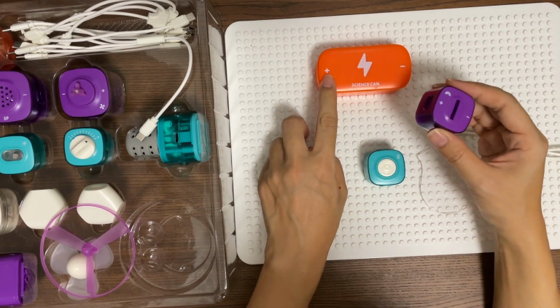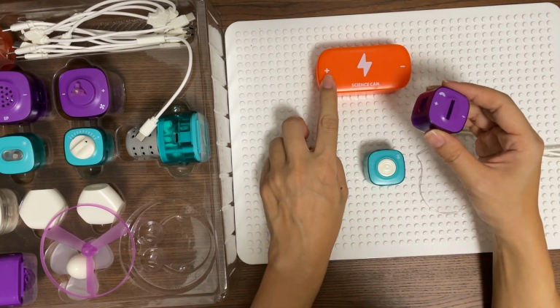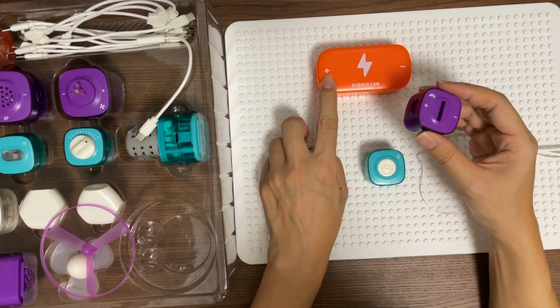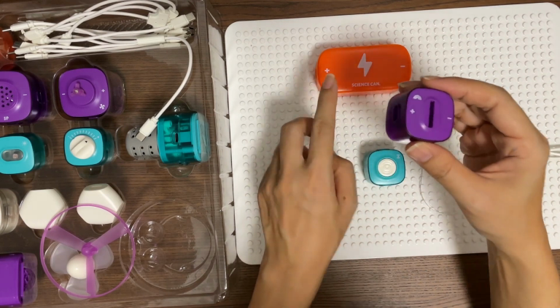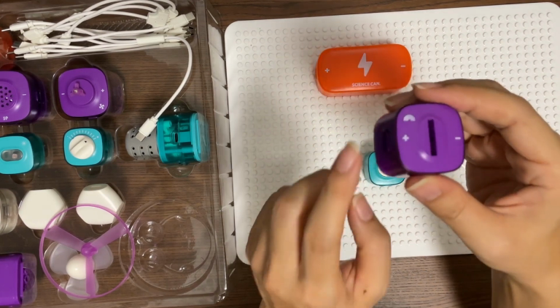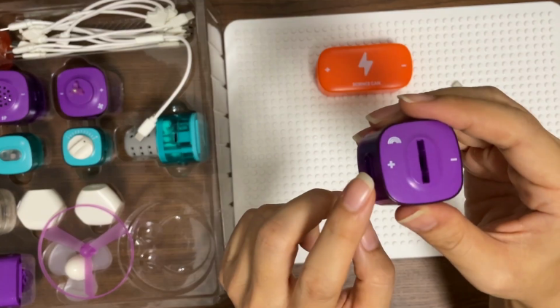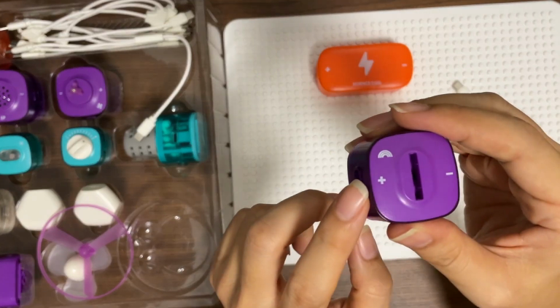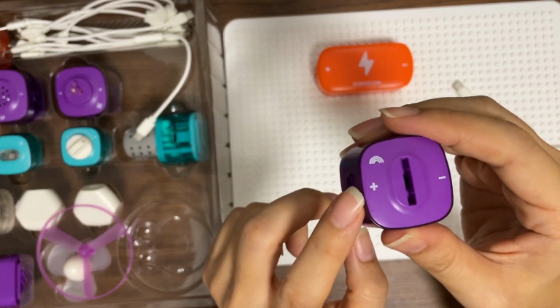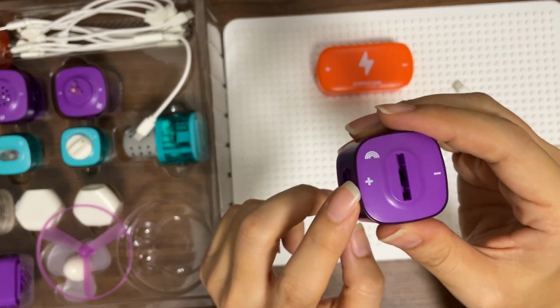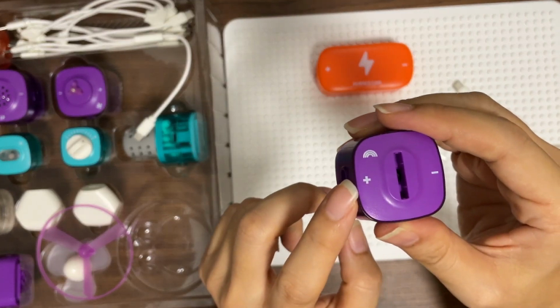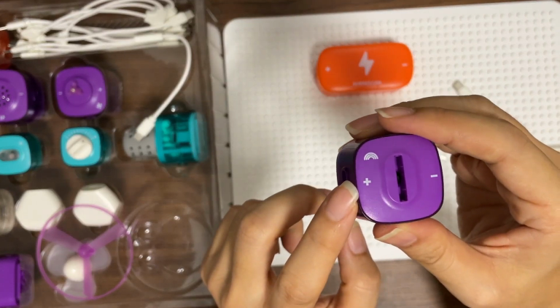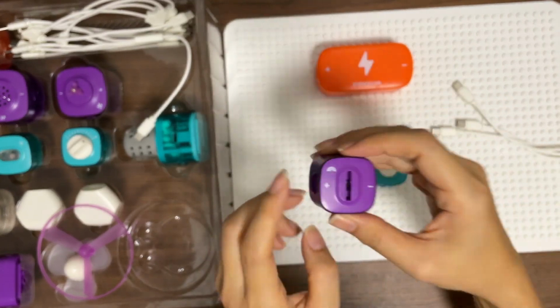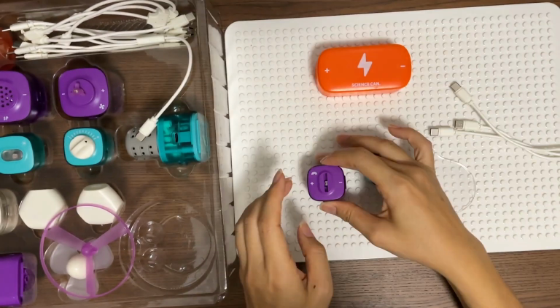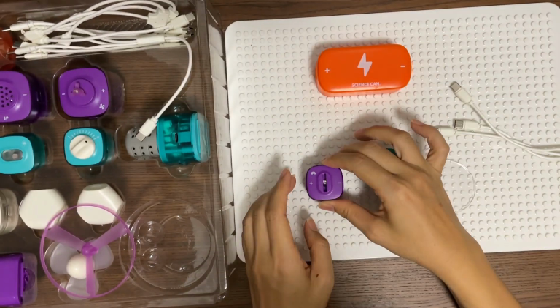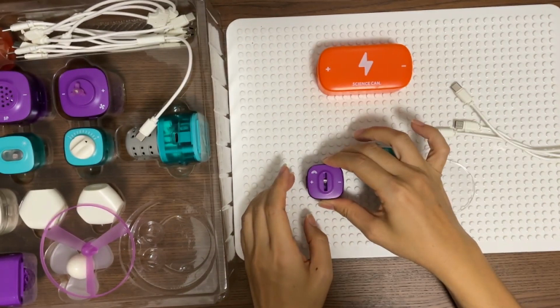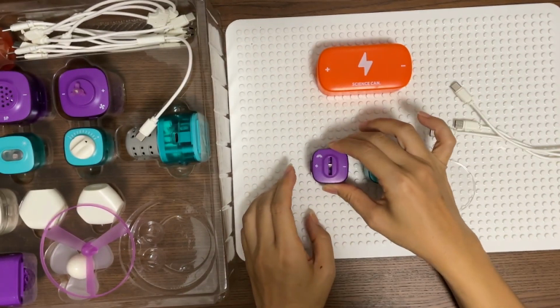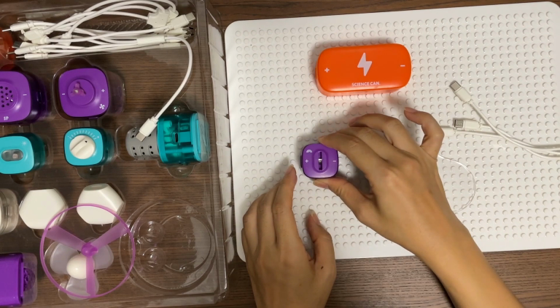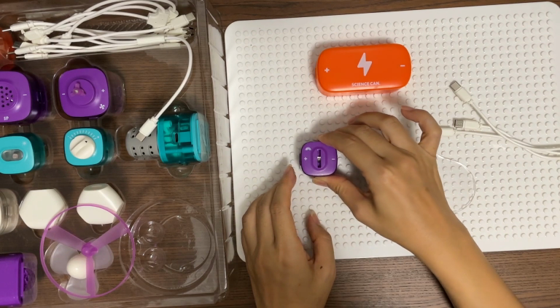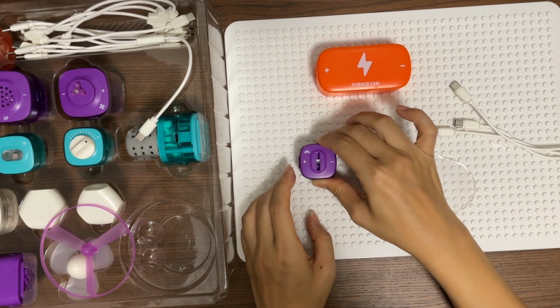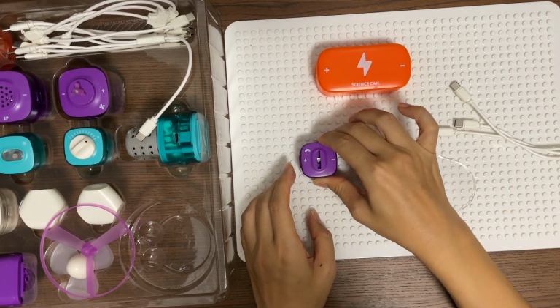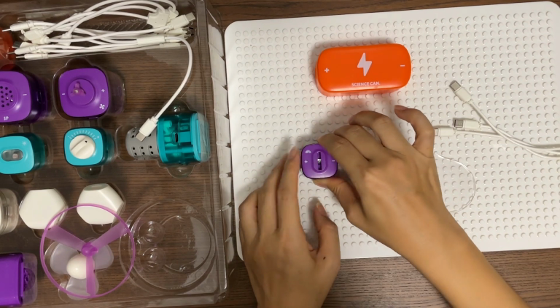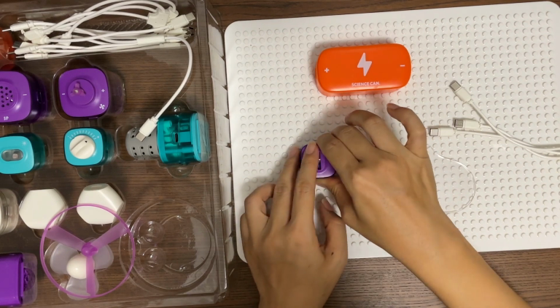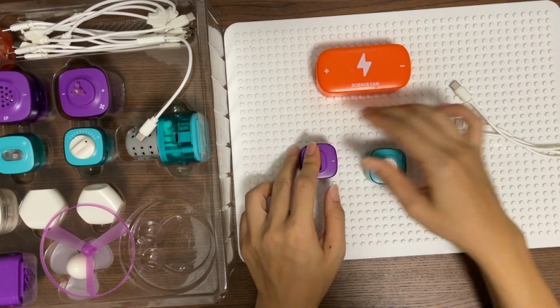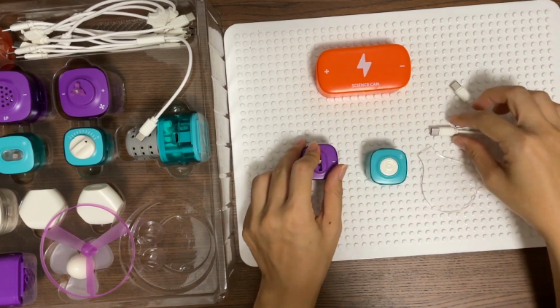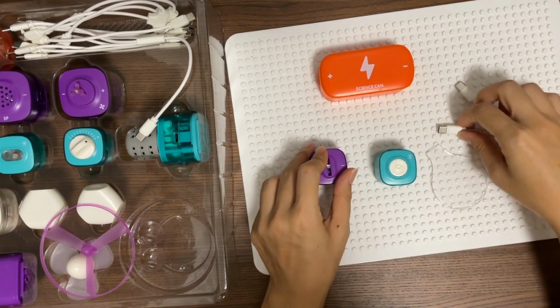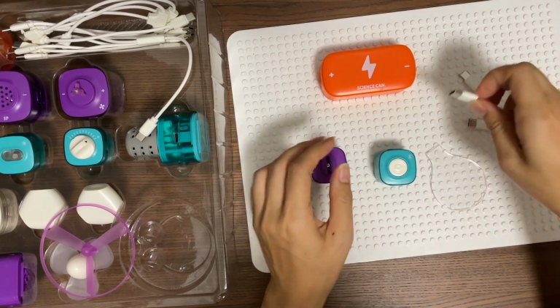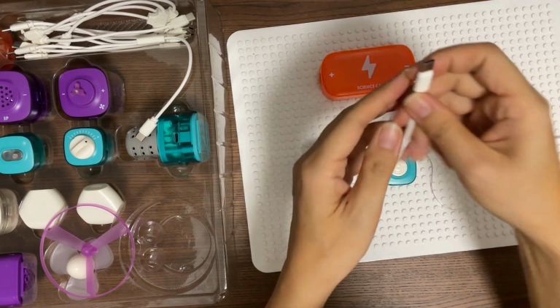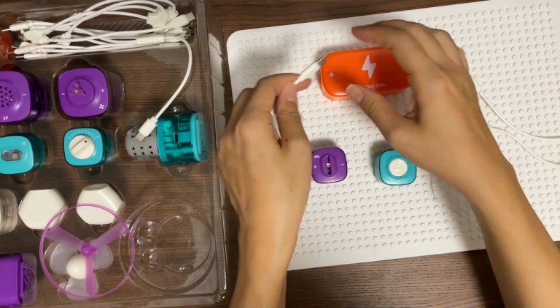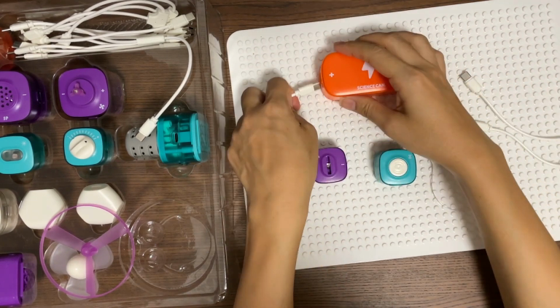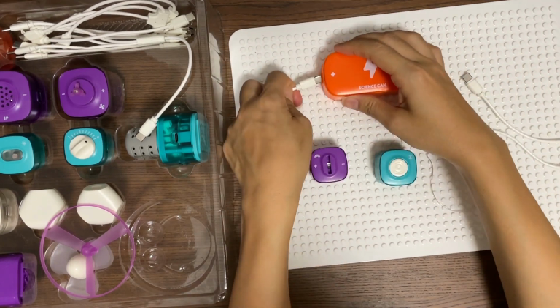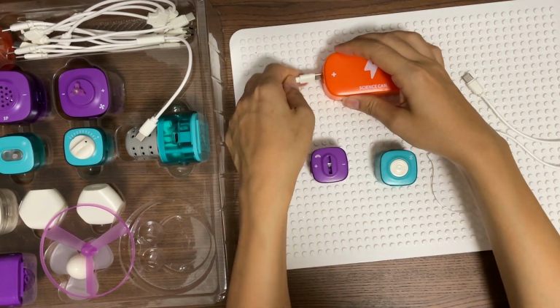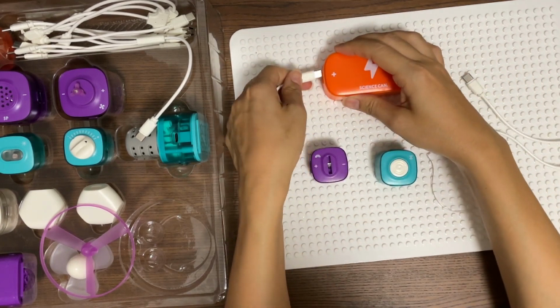Remember the LED light? There are positive and negative sides, so we need to connect positive to positive.